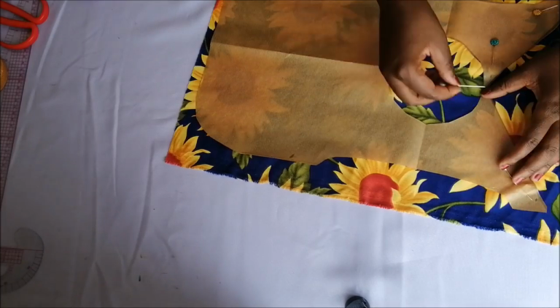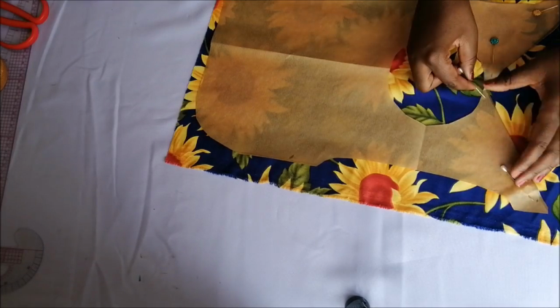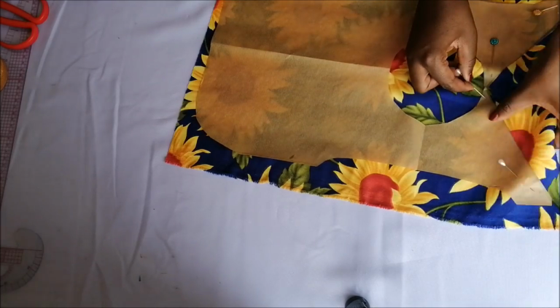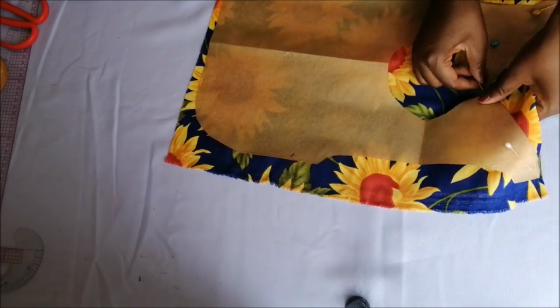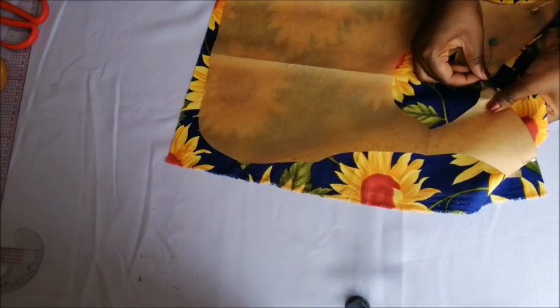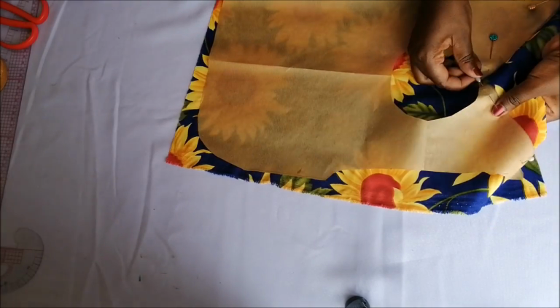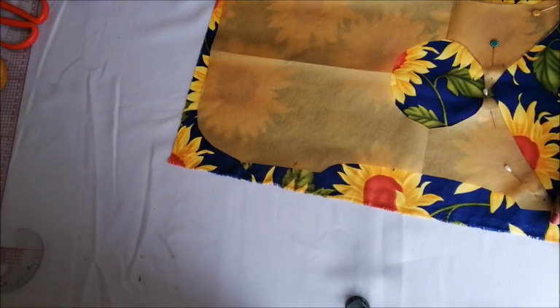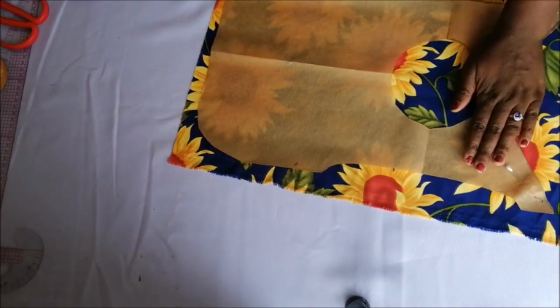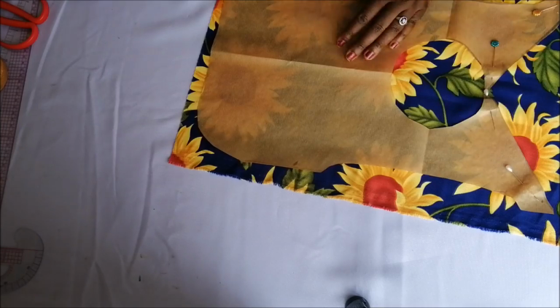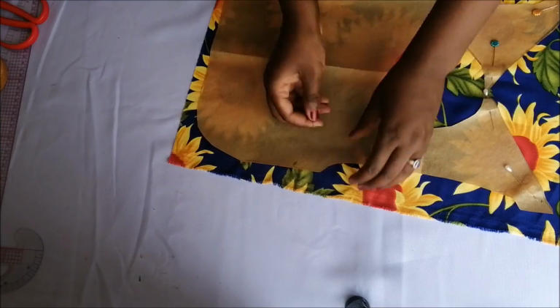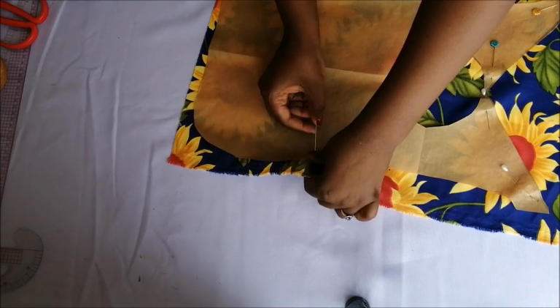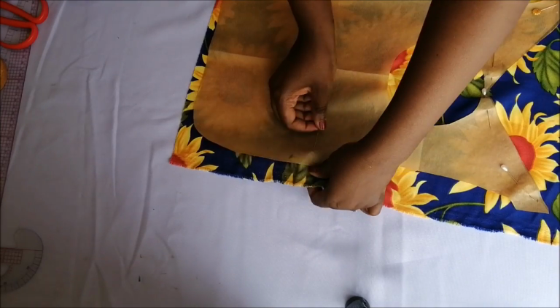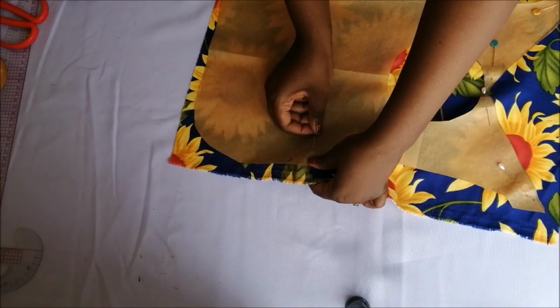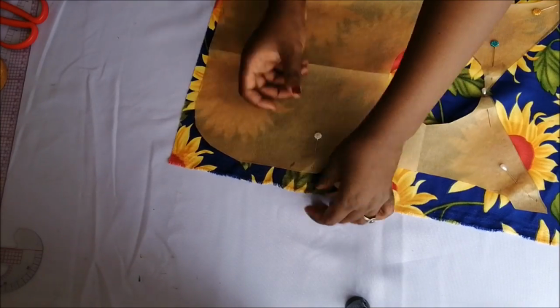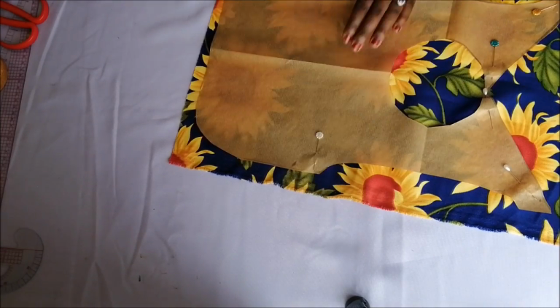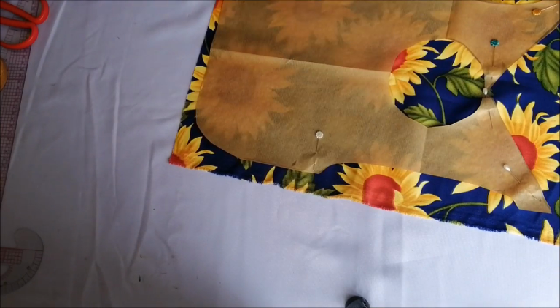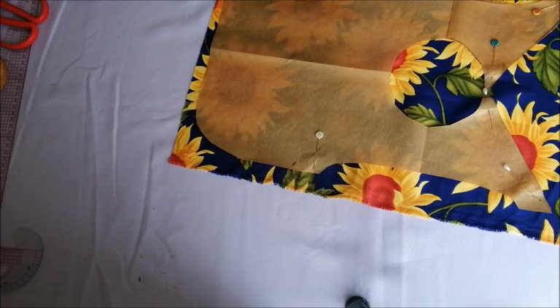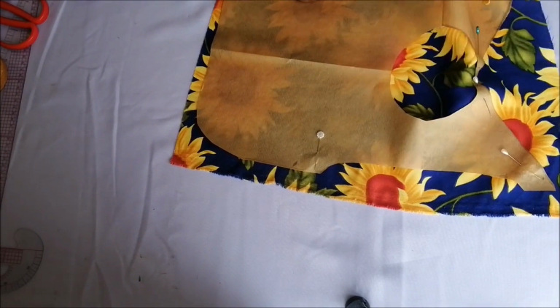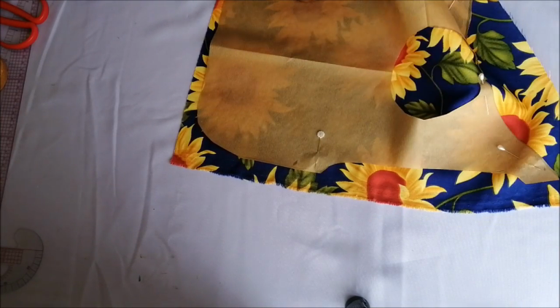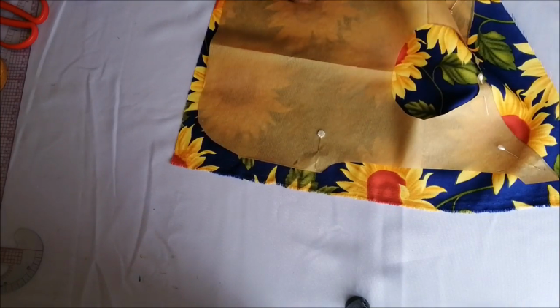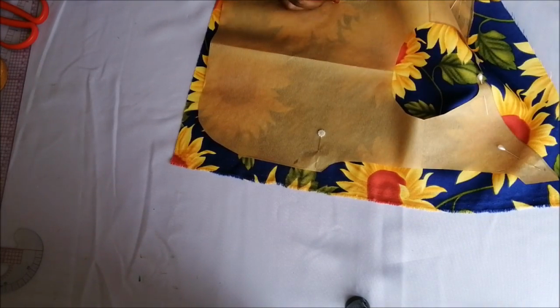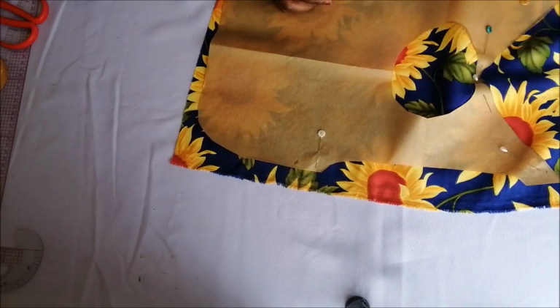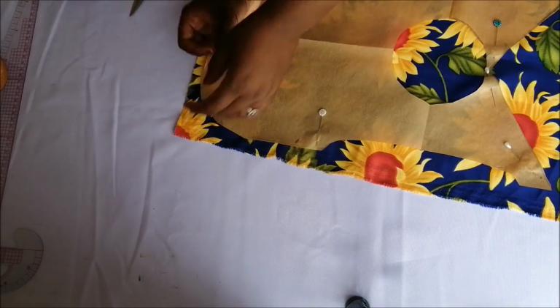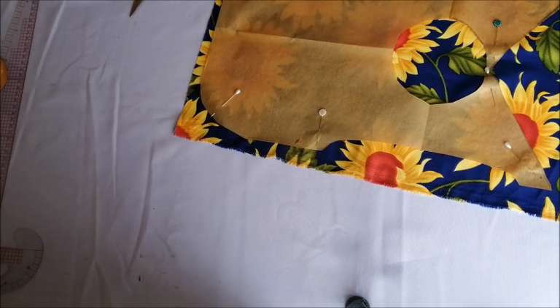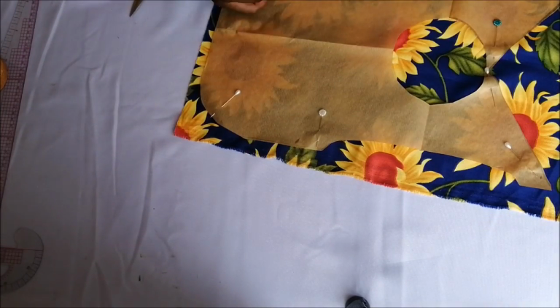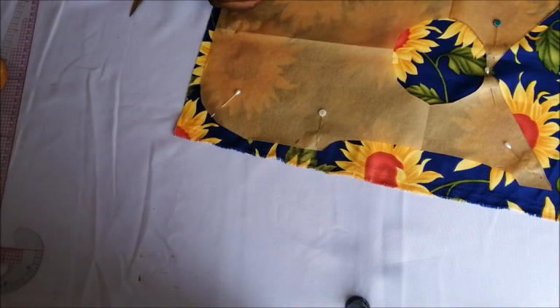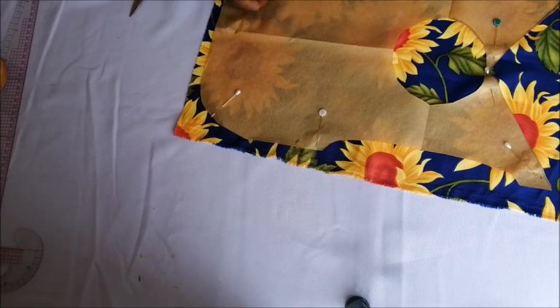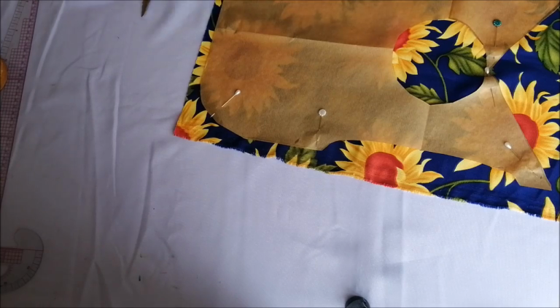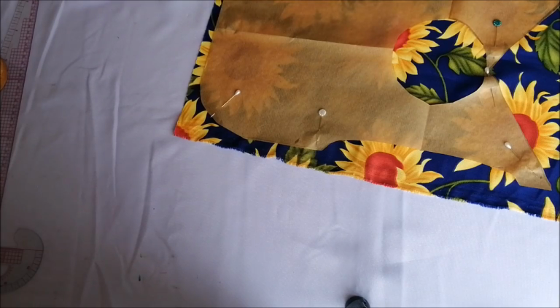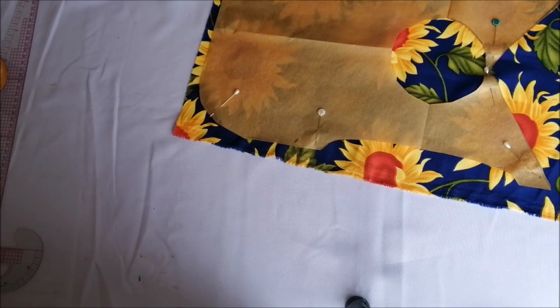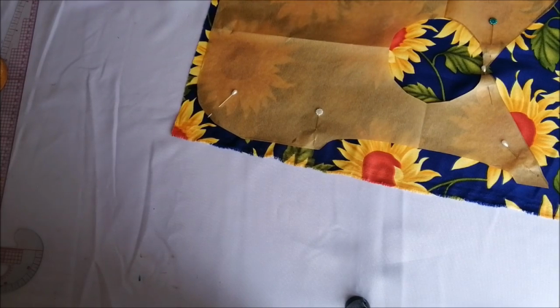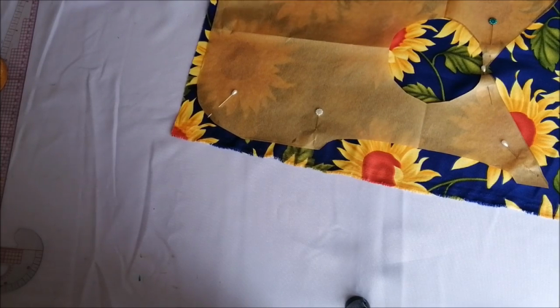Then I placed my pattern on top of my fabric and held it down with pins. Then I went on to cut the outline of the pattern.